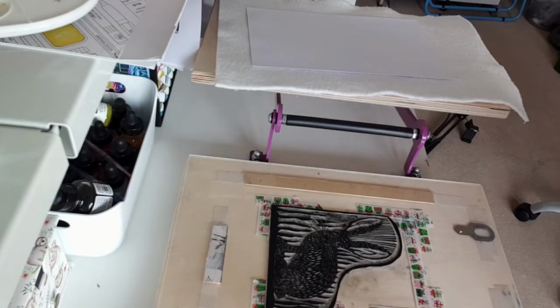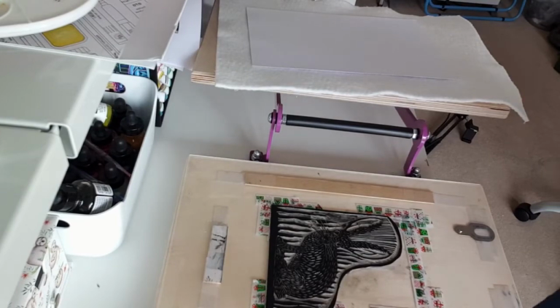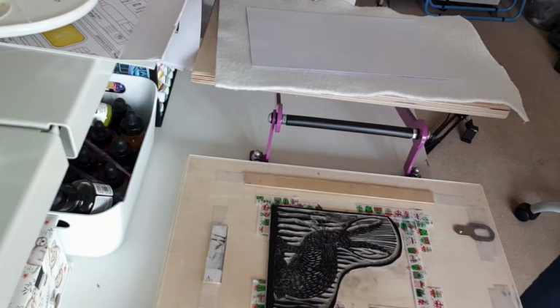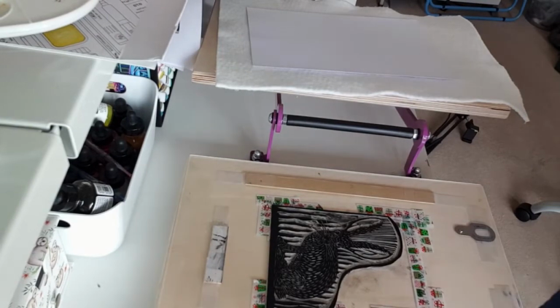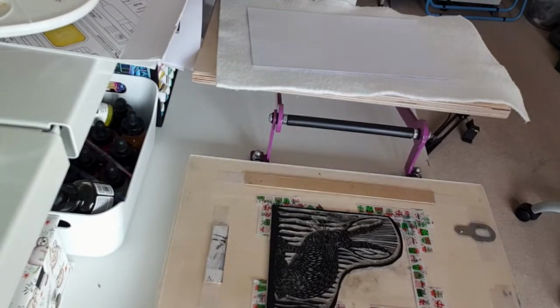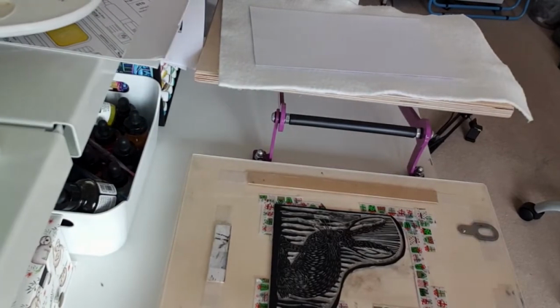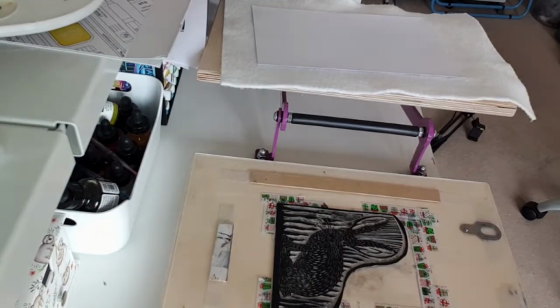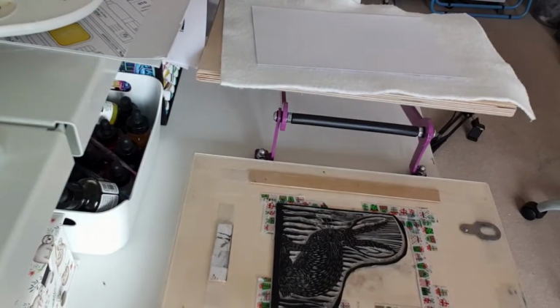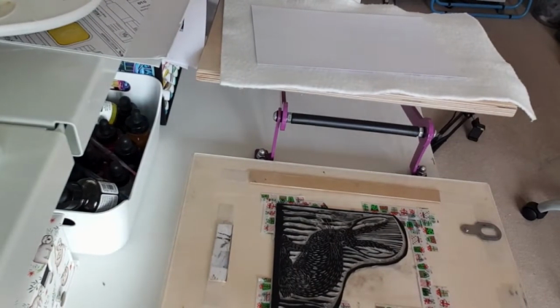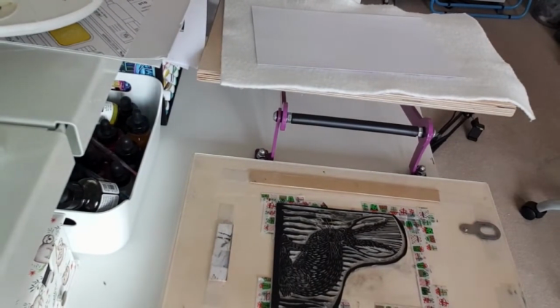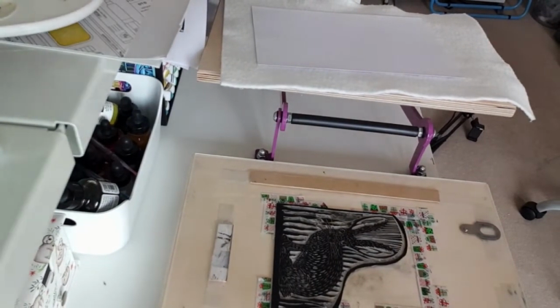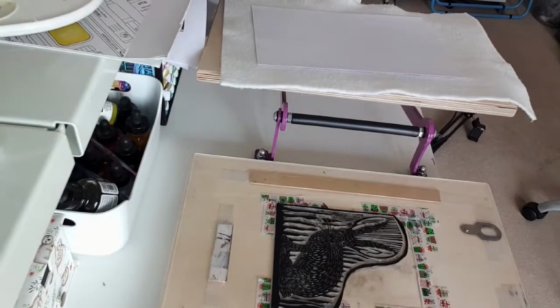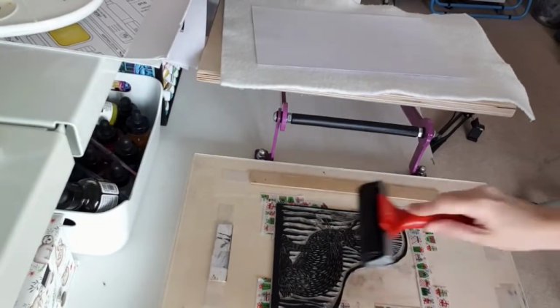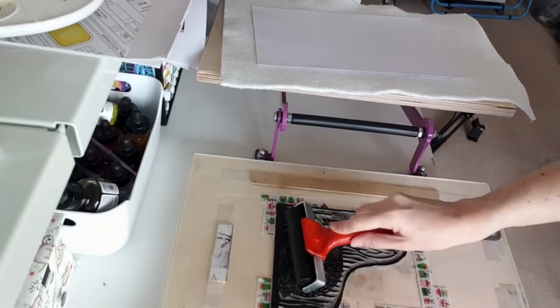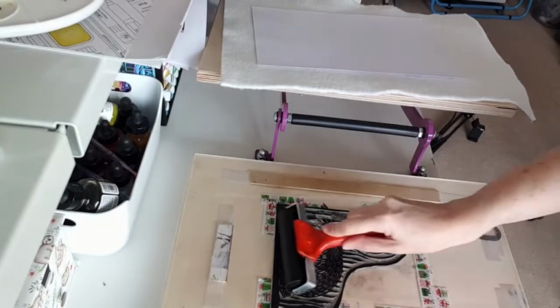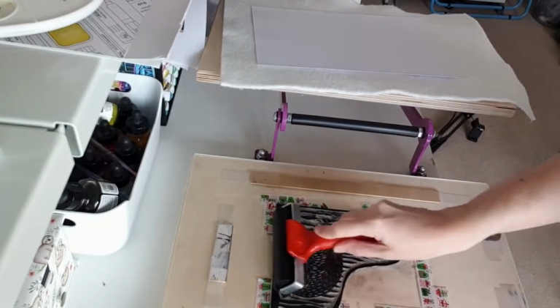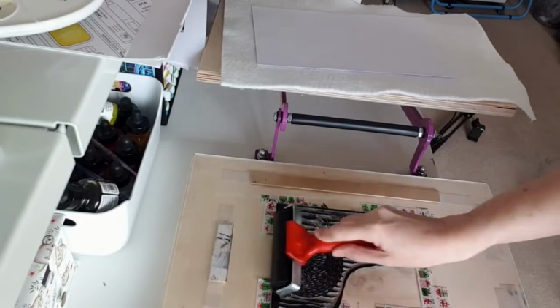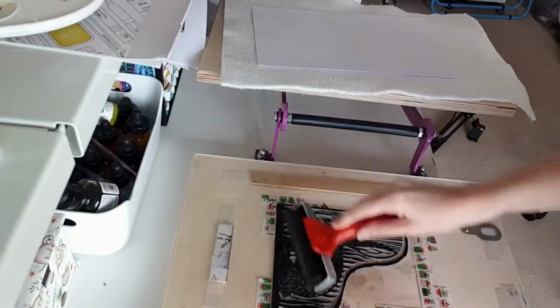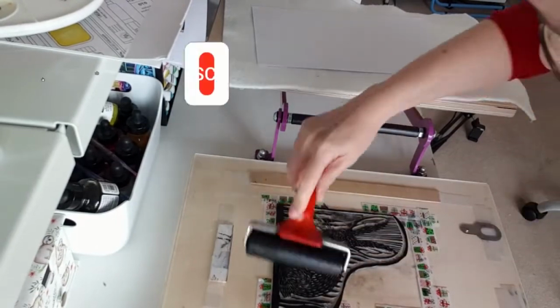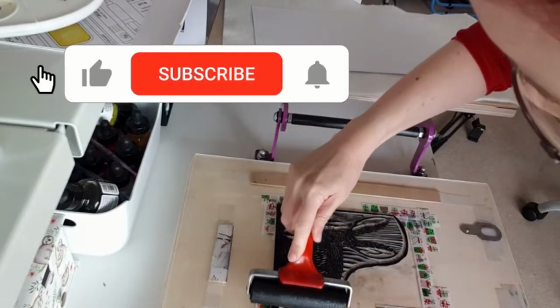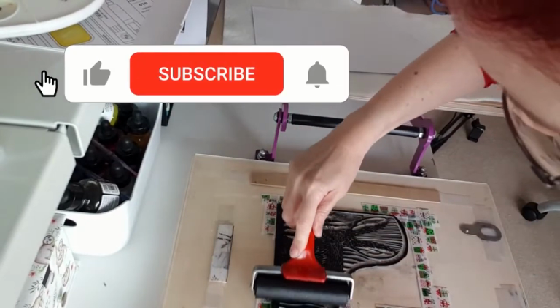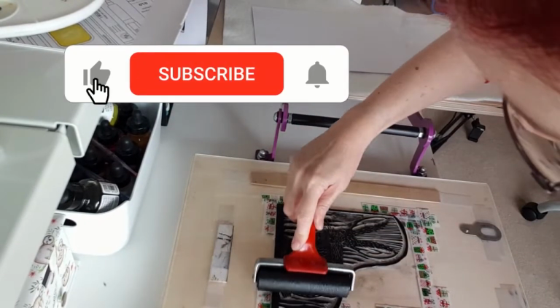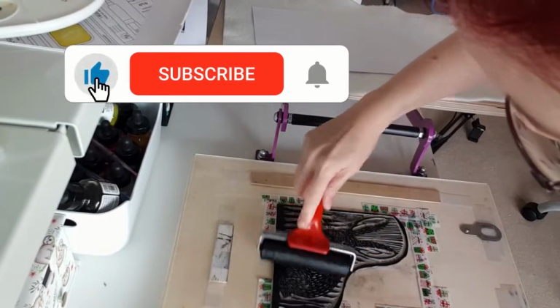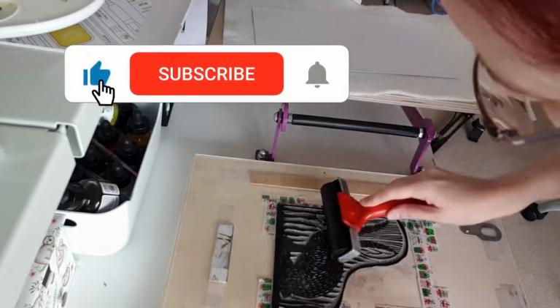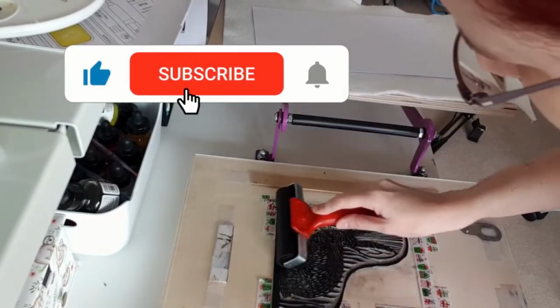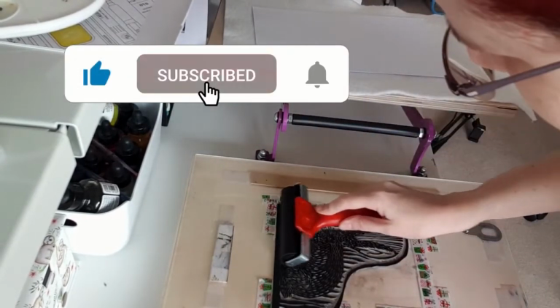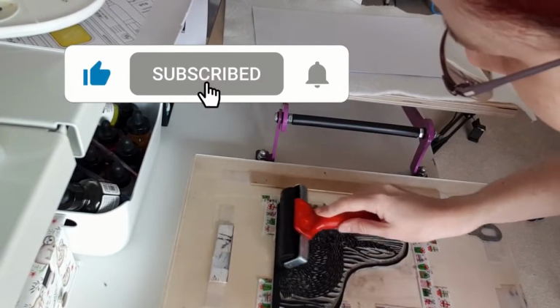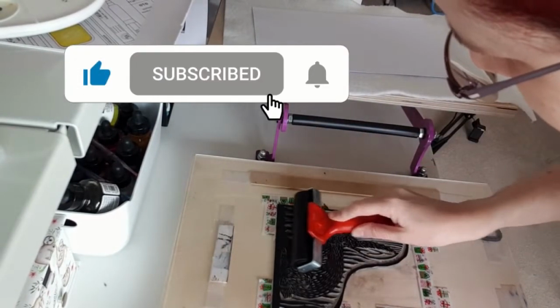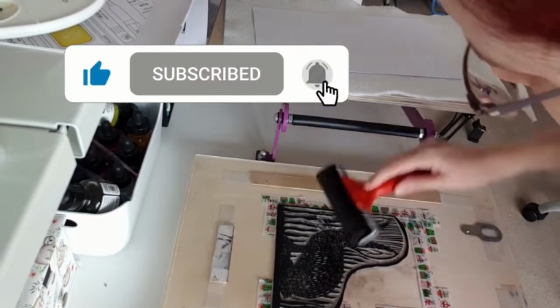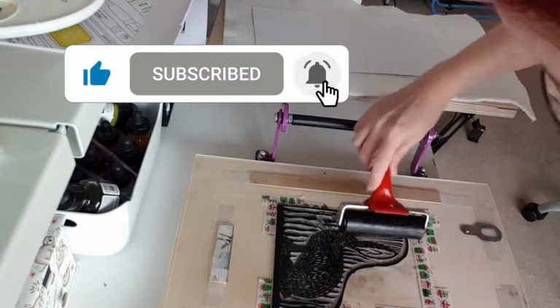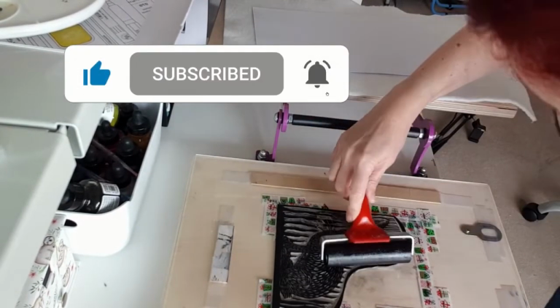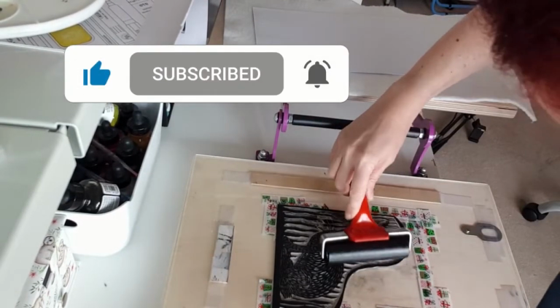As you can see my small IKEA table doesn't leave much room for filming and it is a bit wobbly, so apologies if the camera shakes a little when I print.